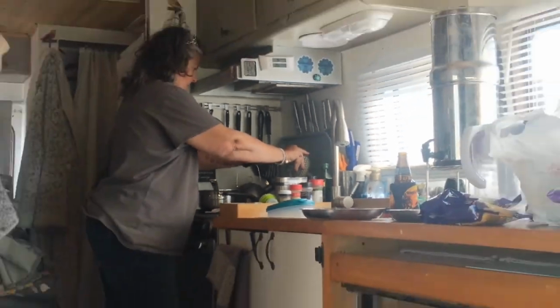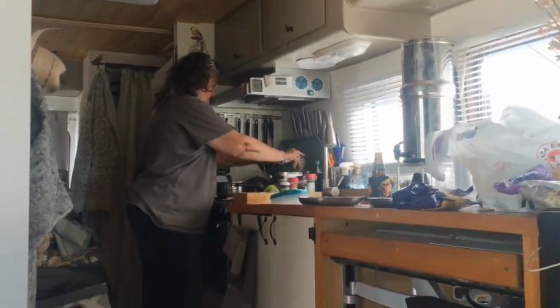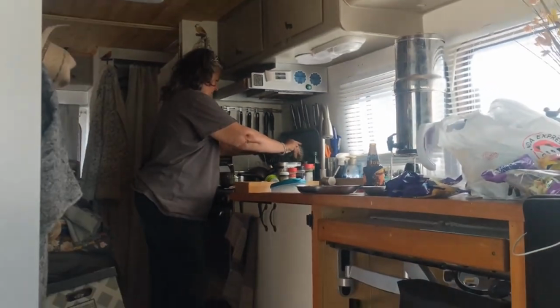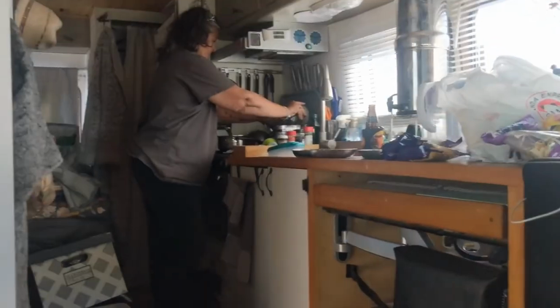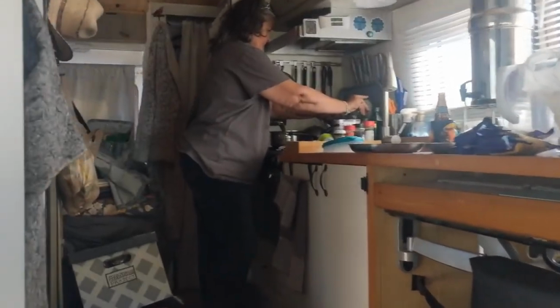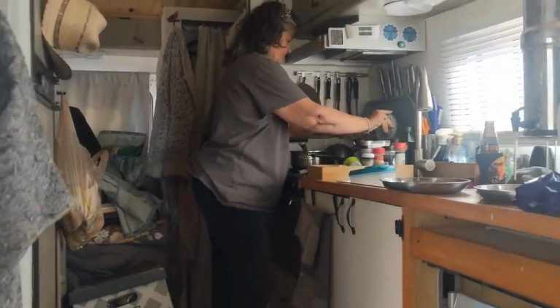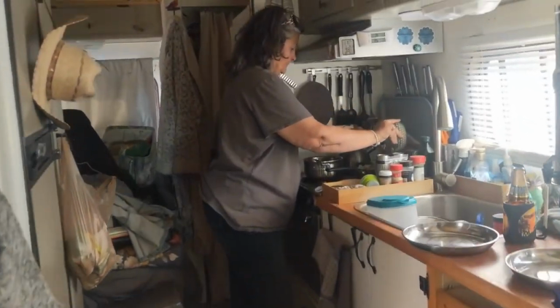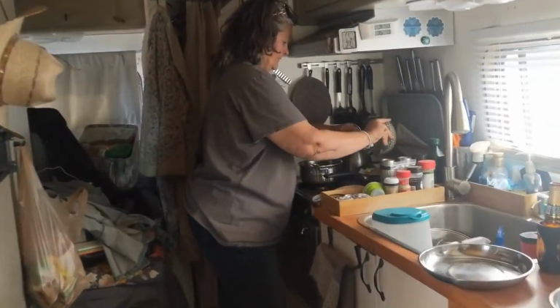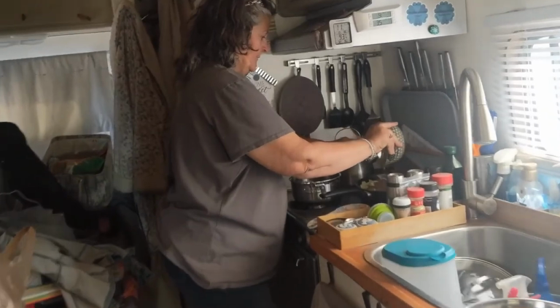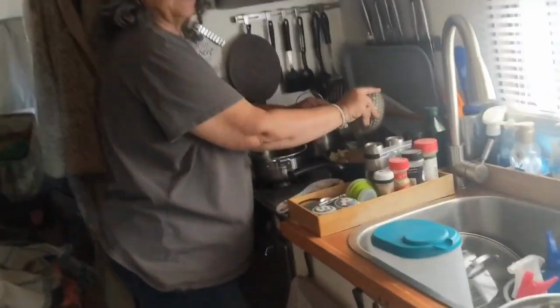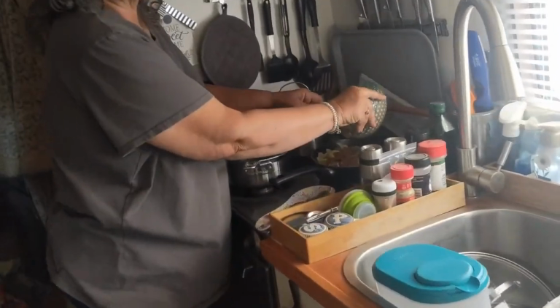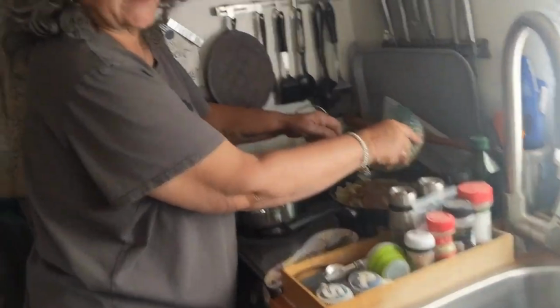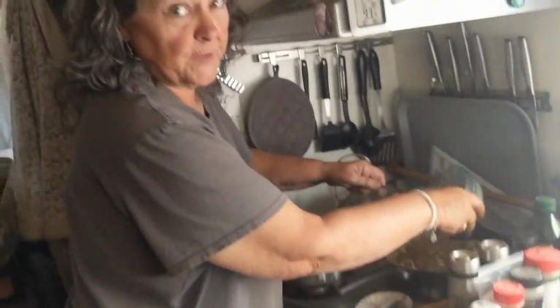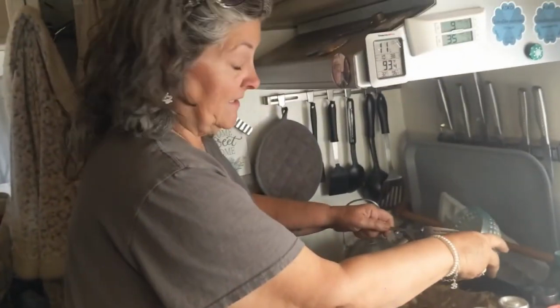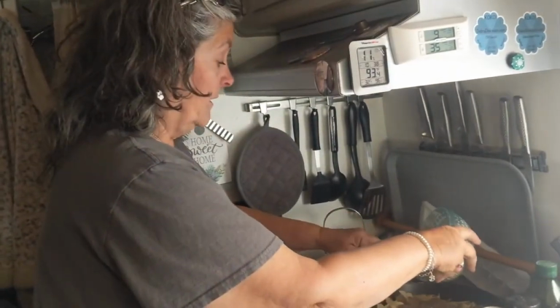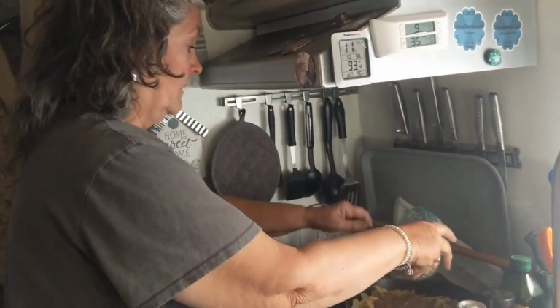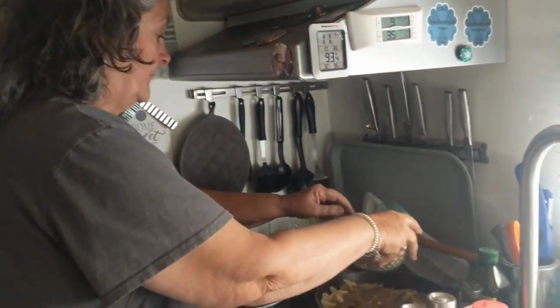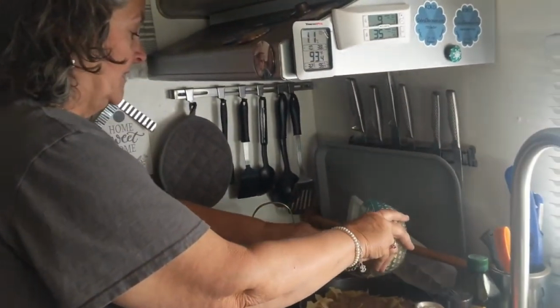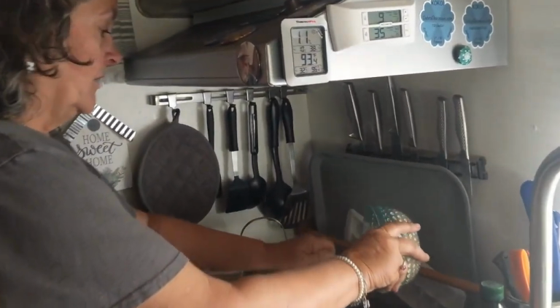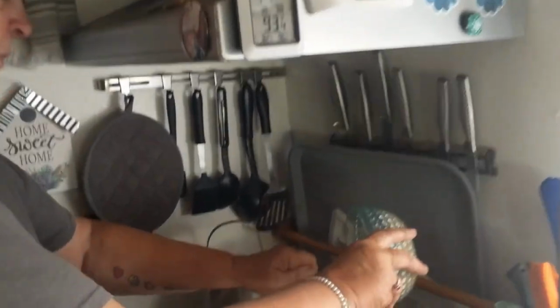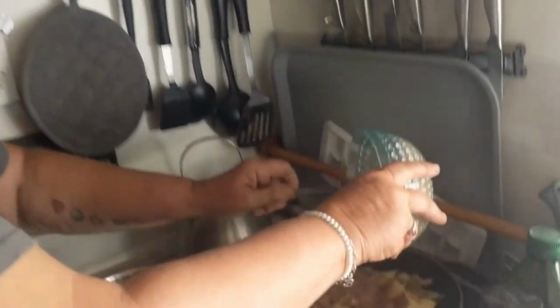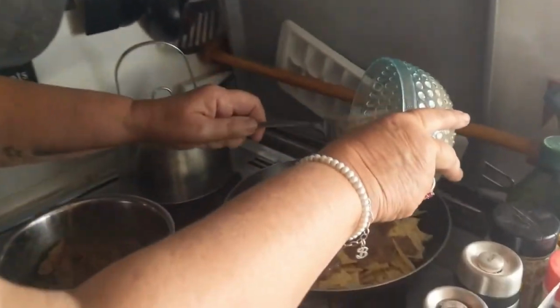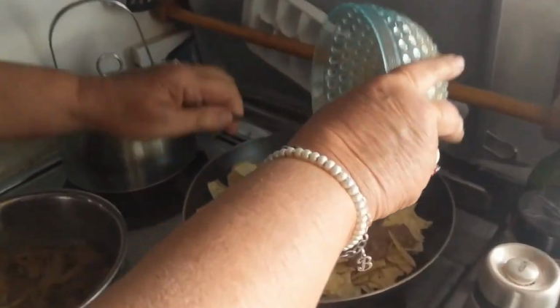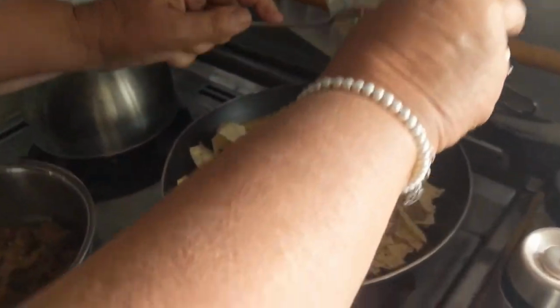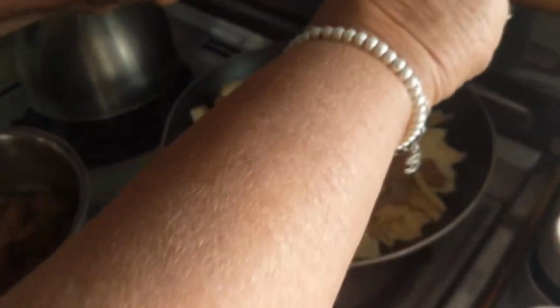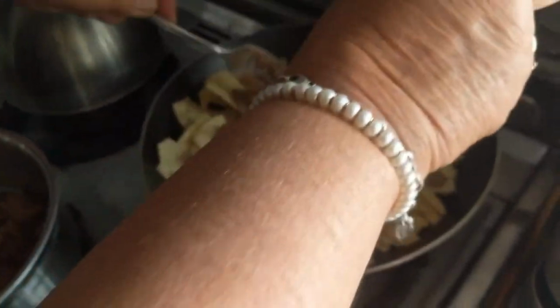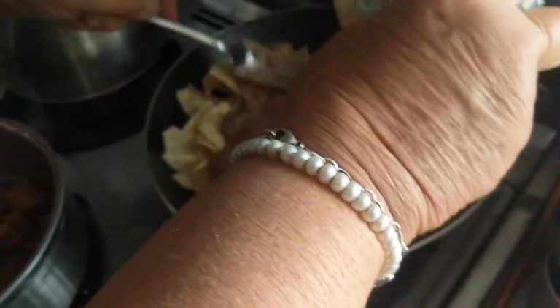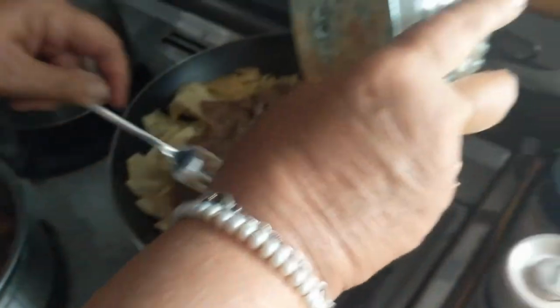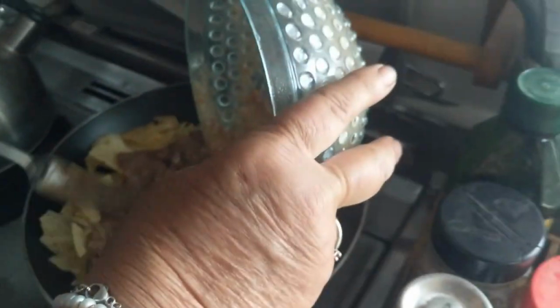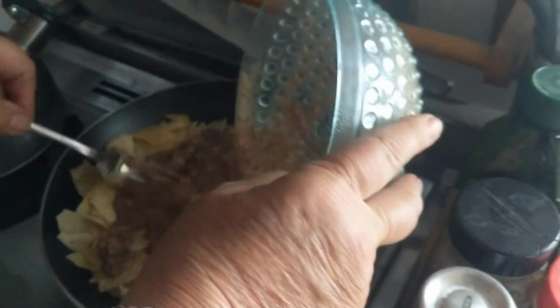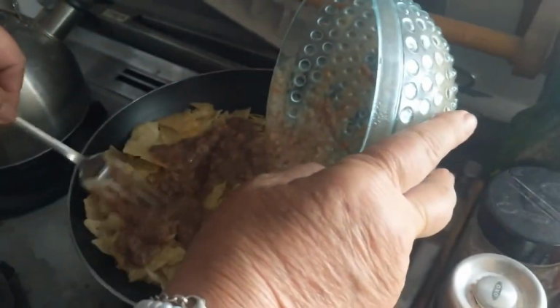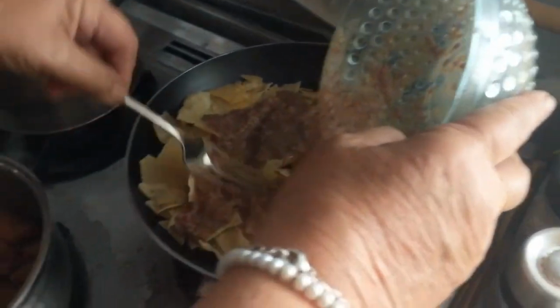Beans — I made them from scratch when I went and picked them in the garden this morning. Yeah. All right, beans, let me just move them around.